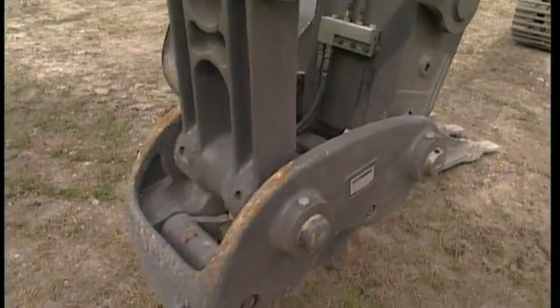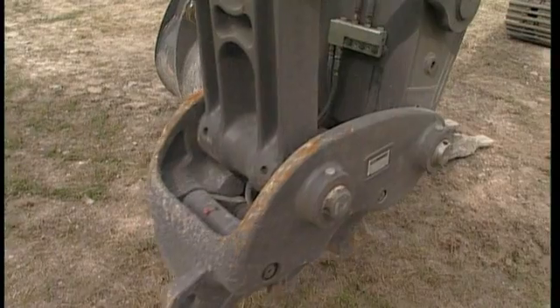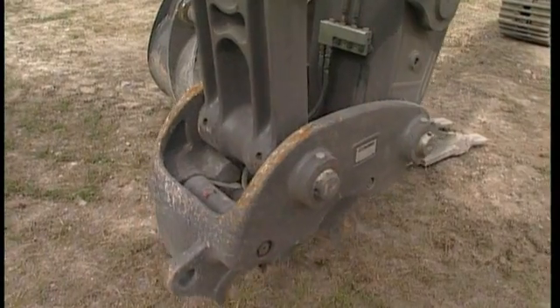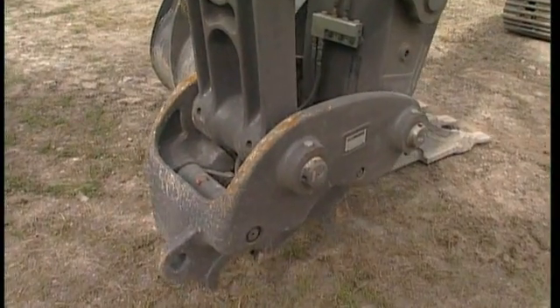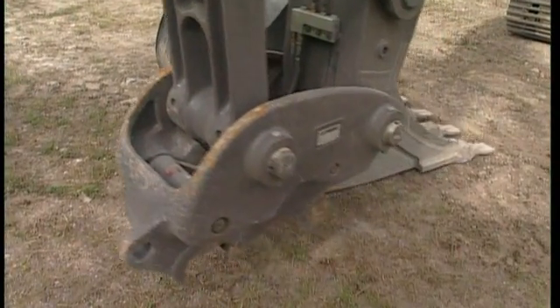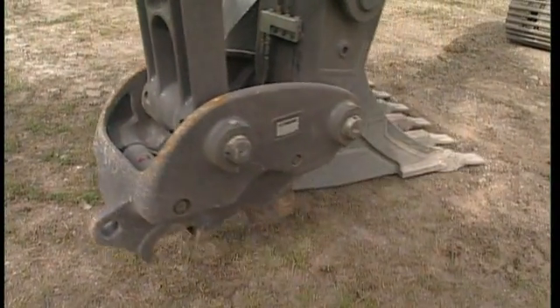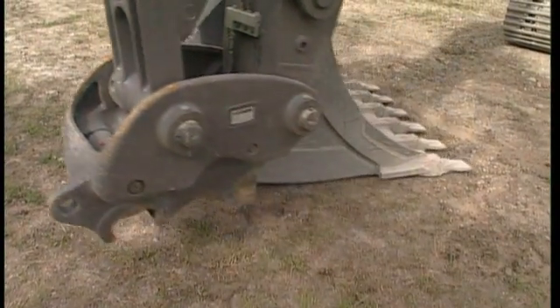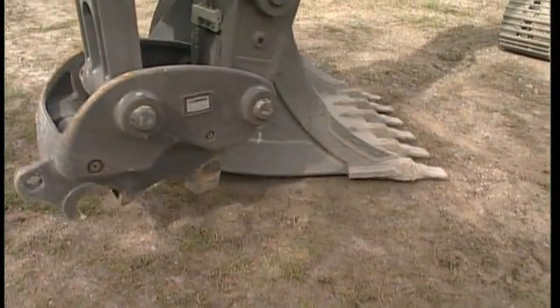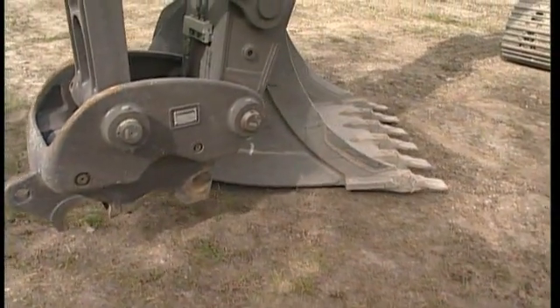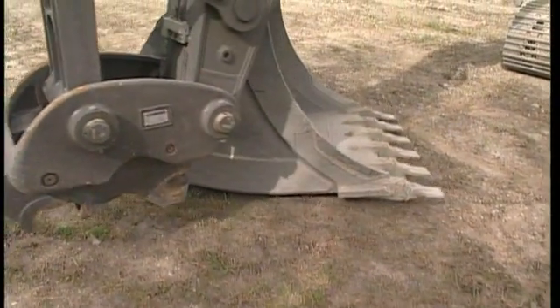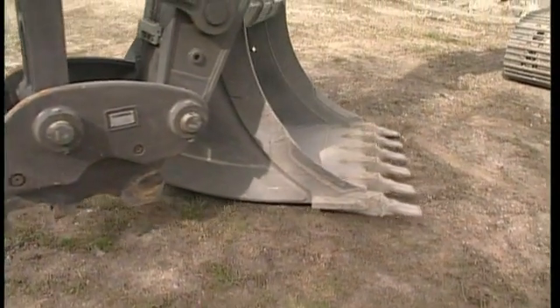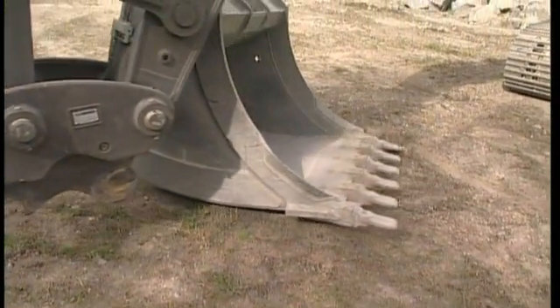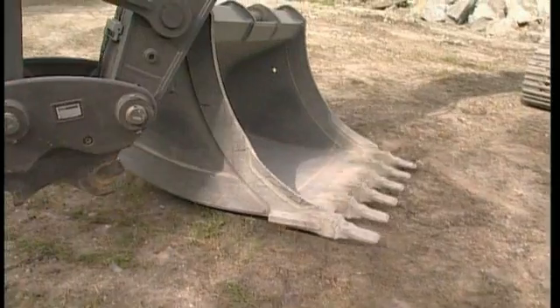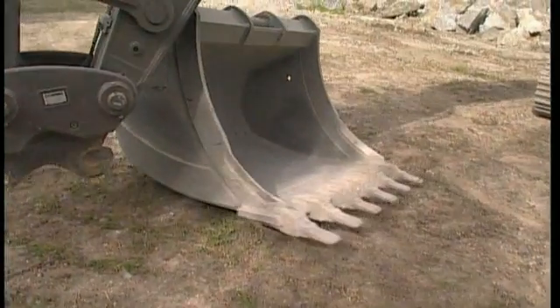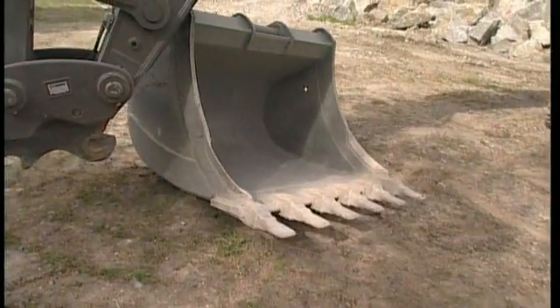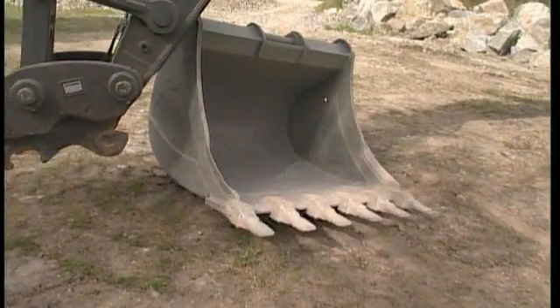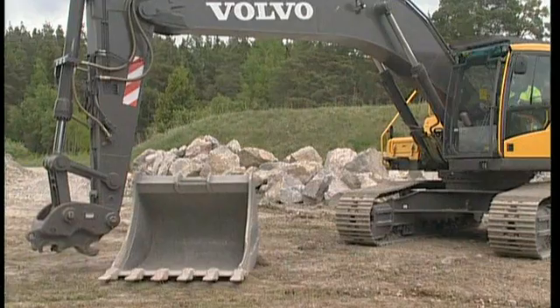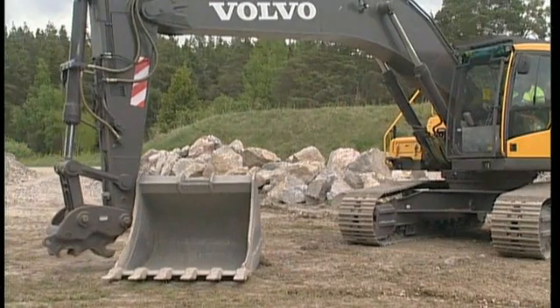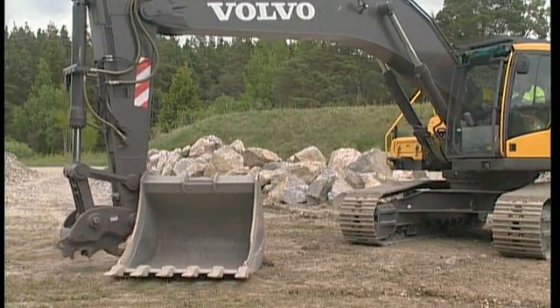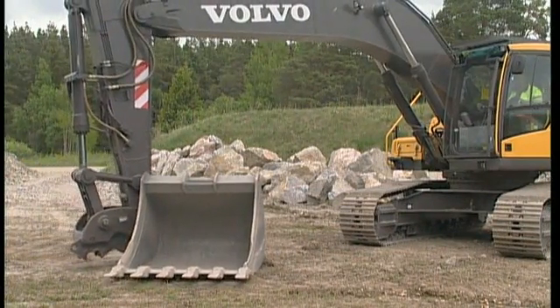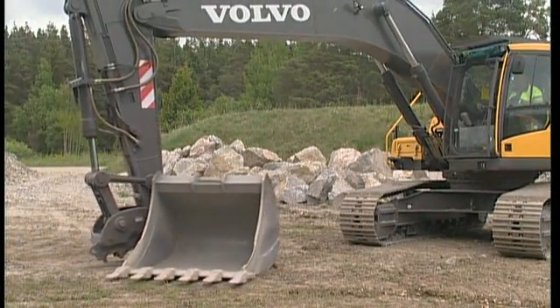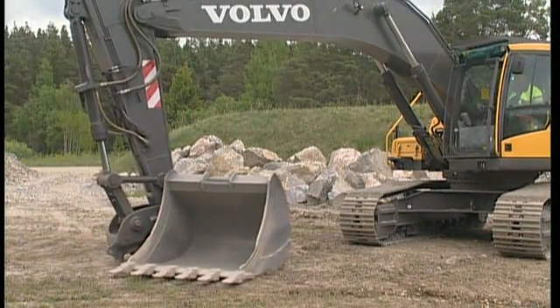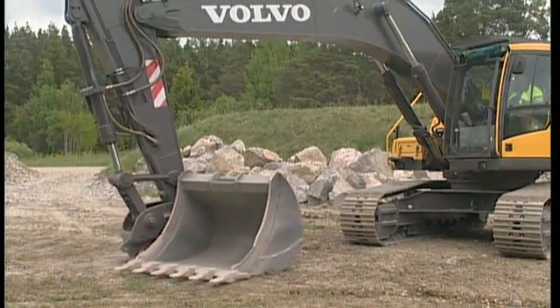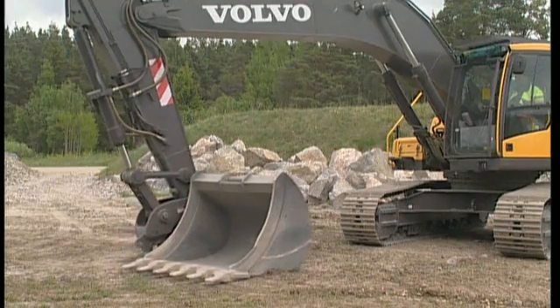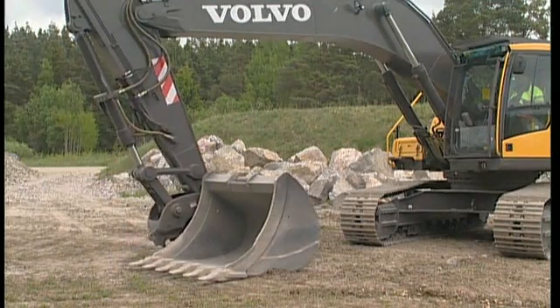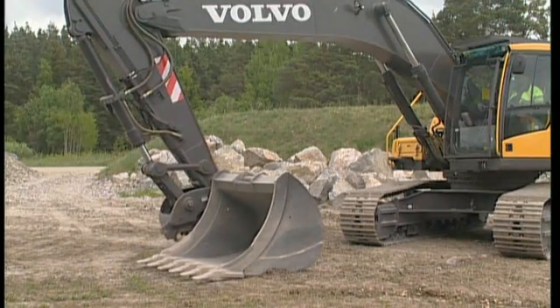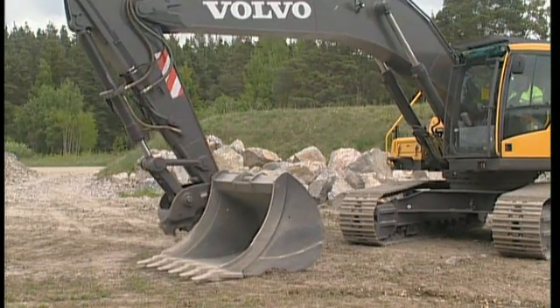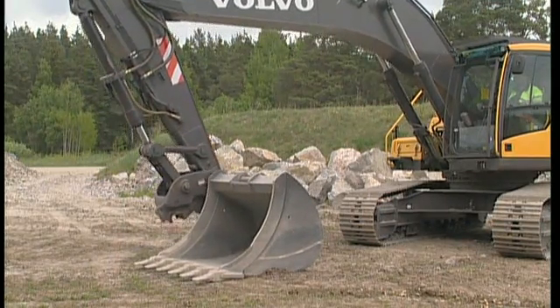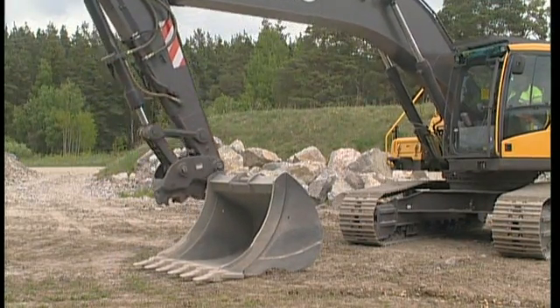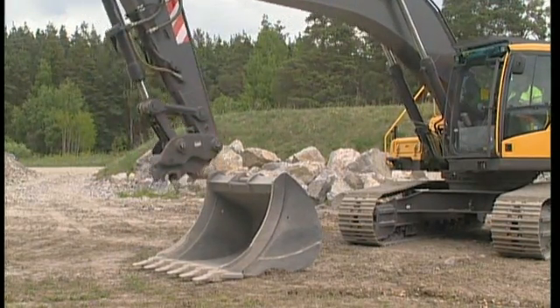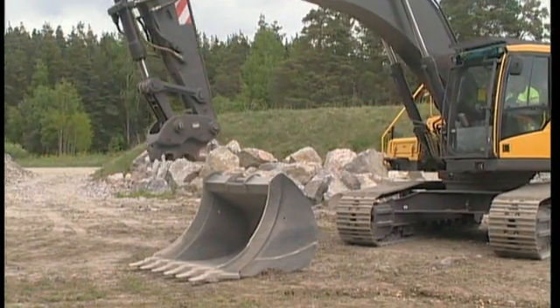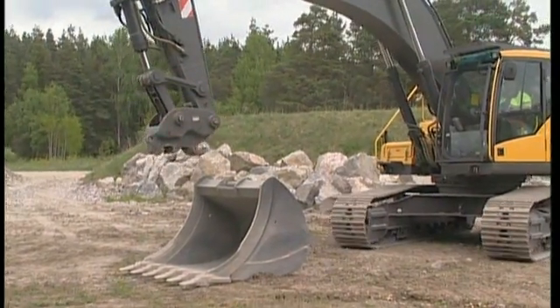Connect a new attachment, or in this case, the same bucket, but from the other side. The Quick-Fit is symmetrical, so you can connect from both sides. Your digging equipment can be used to turn the bucket, but you can, of course, also reposition the excavator.